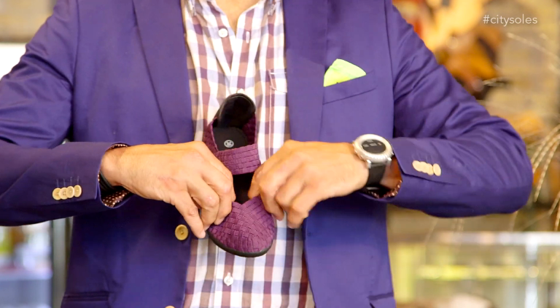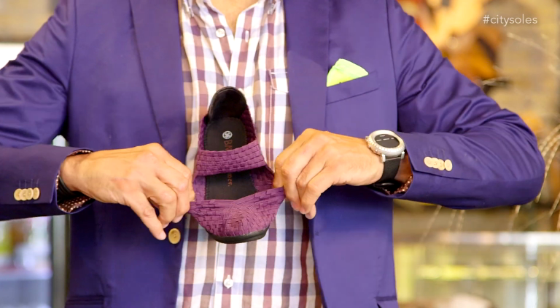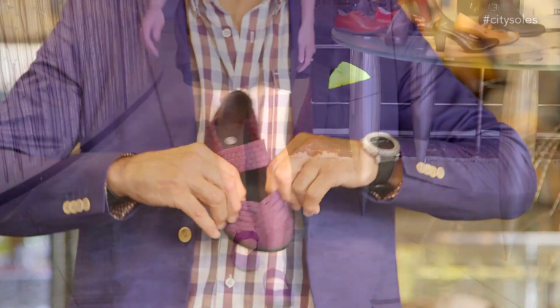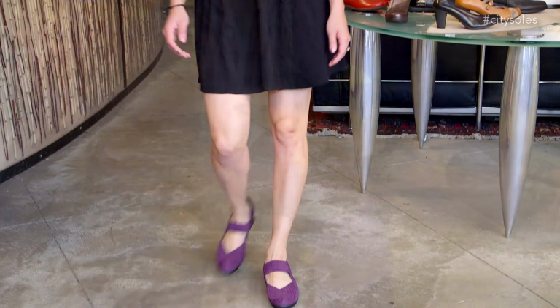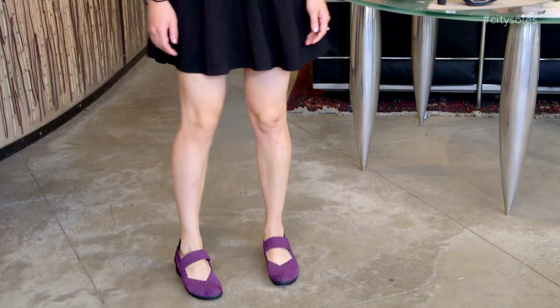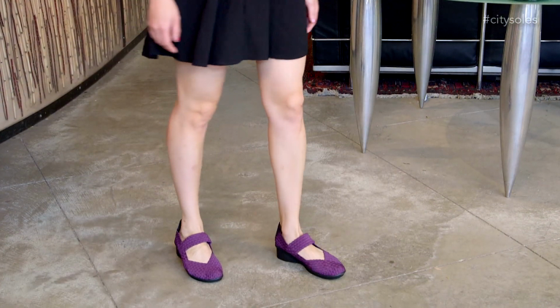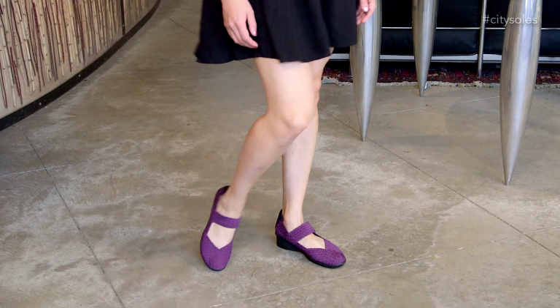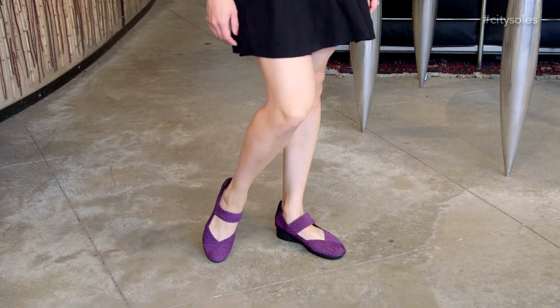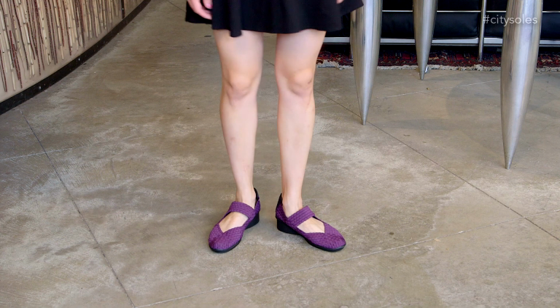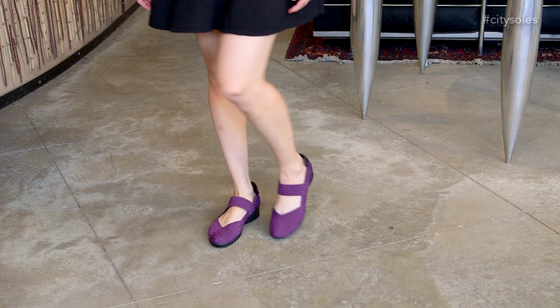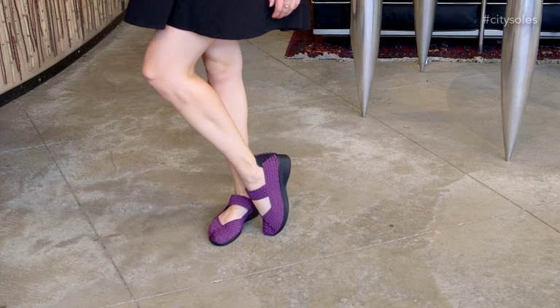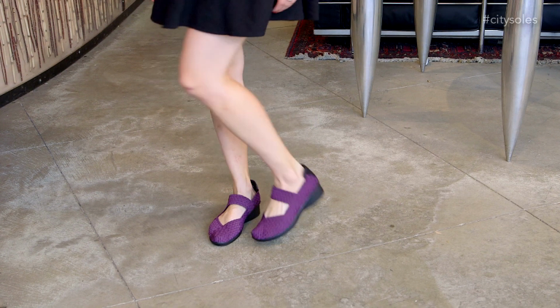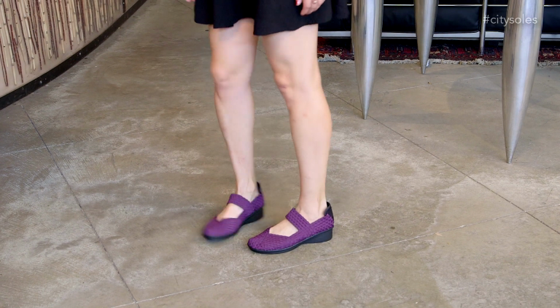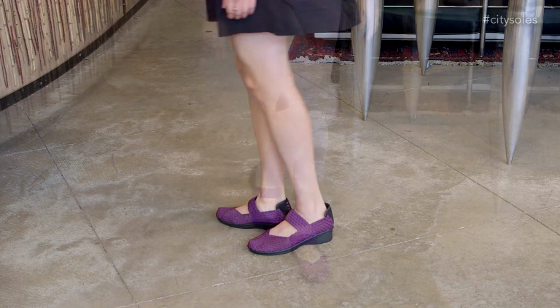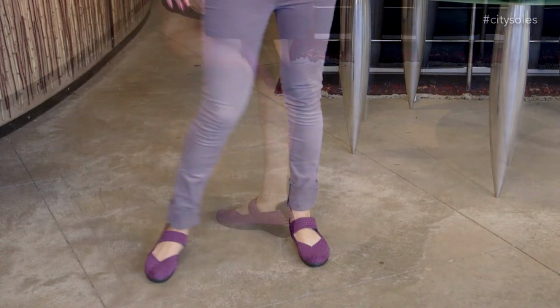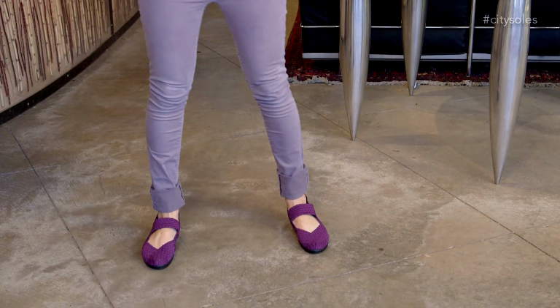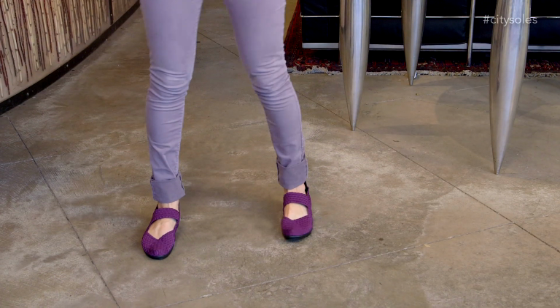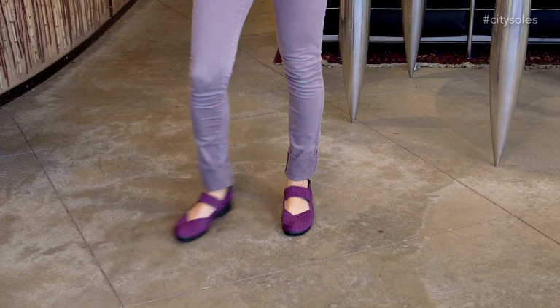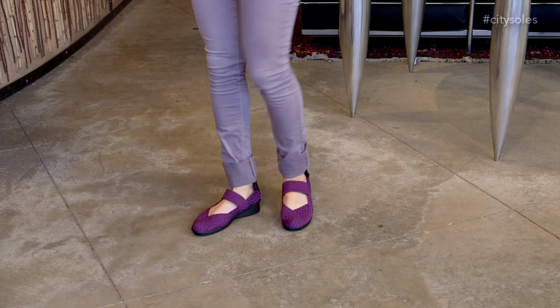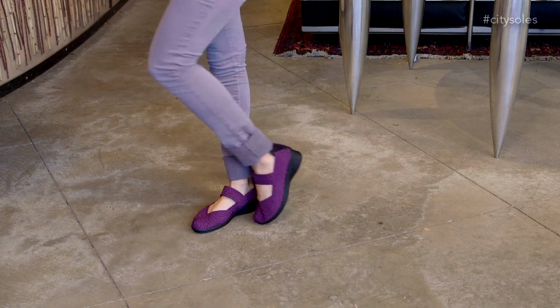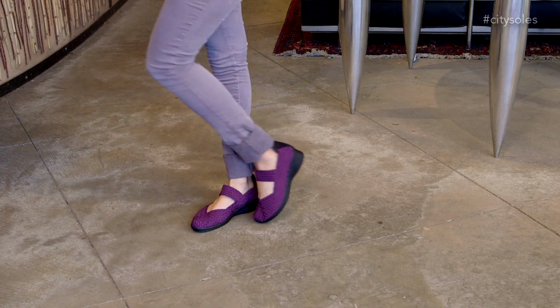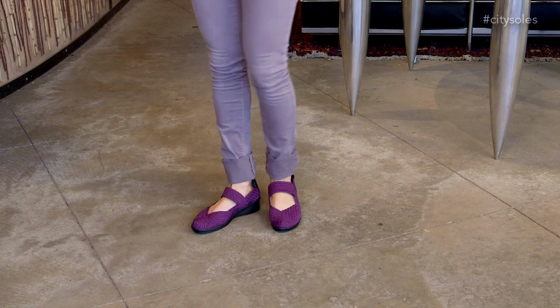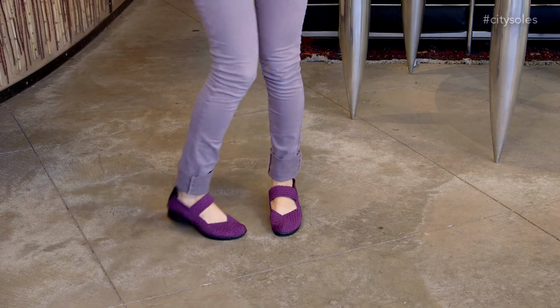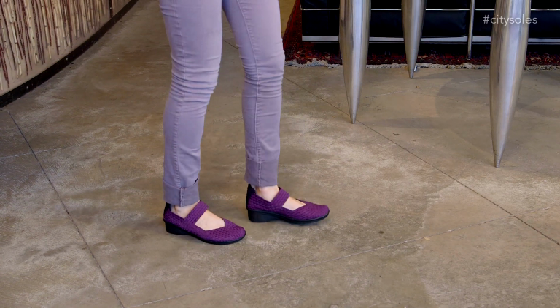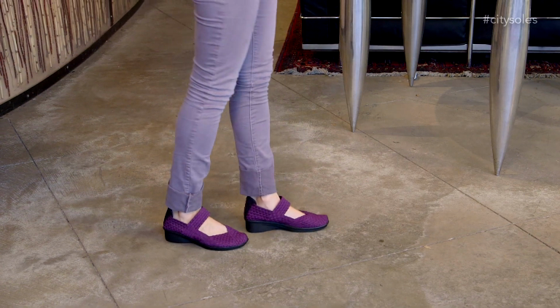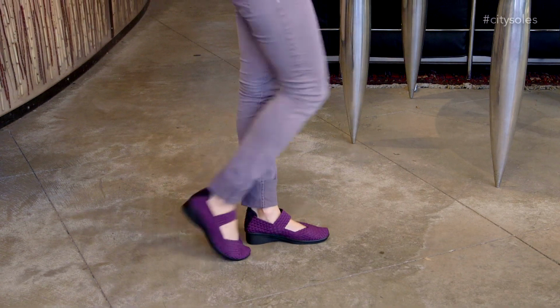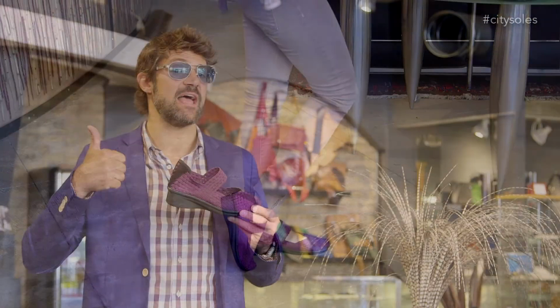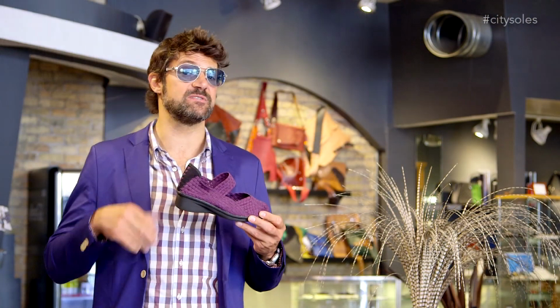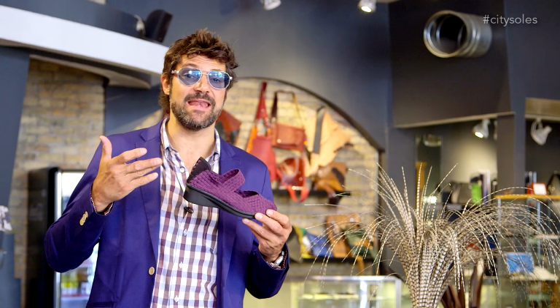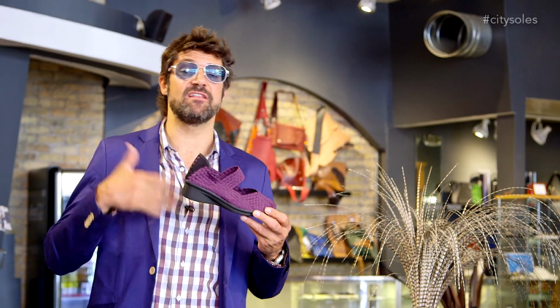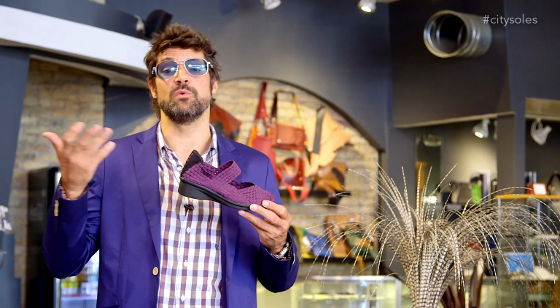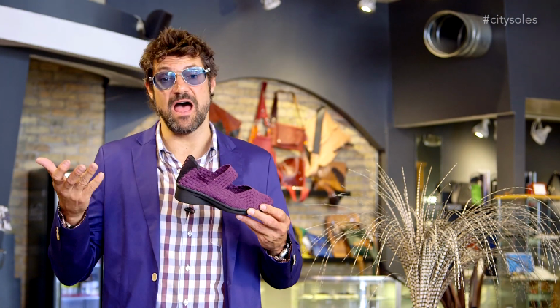Rubber bottom, memory foam on the inside, elastic. What's not to love? They're amazing. They're full sizes only: 6, 7, 8, 9, 10, and 11. If you're in between sizes, I'd go ahead and size up — so at 8.5, I'd go to a 9.